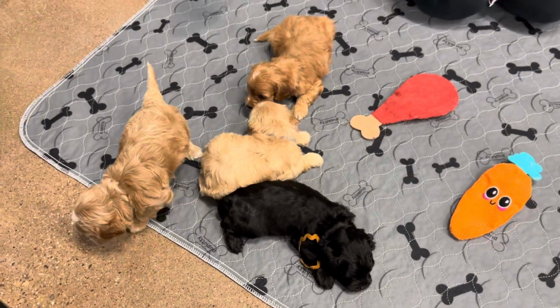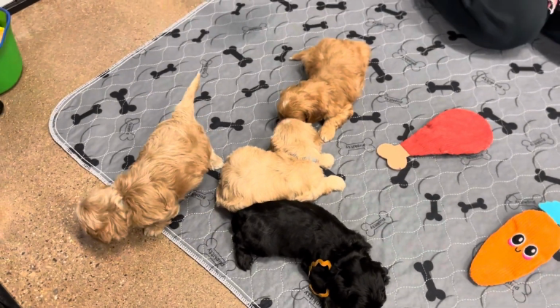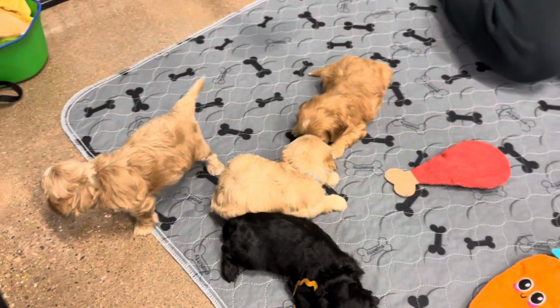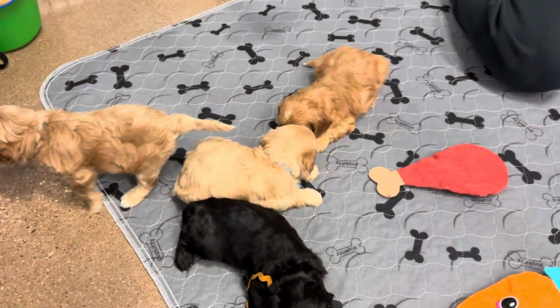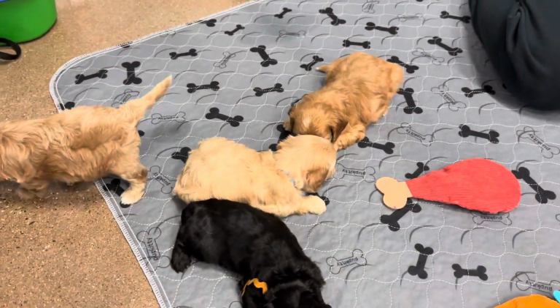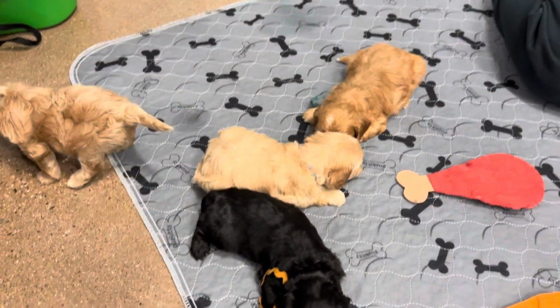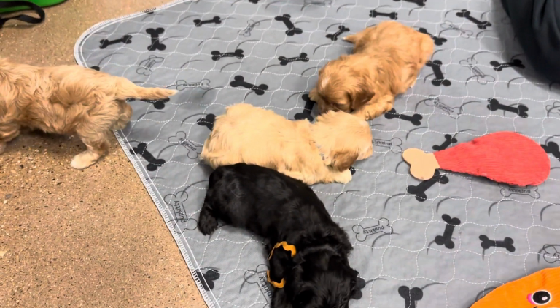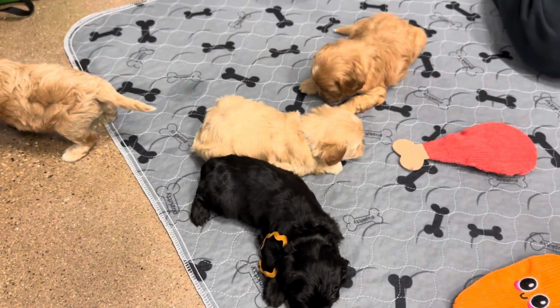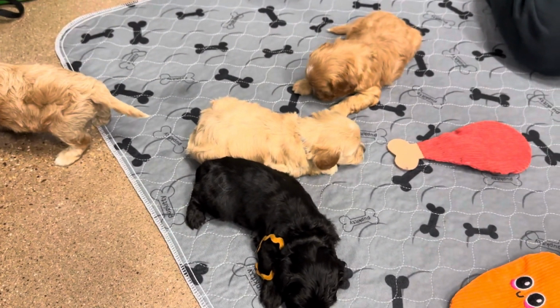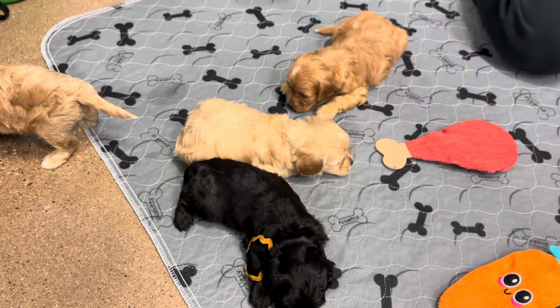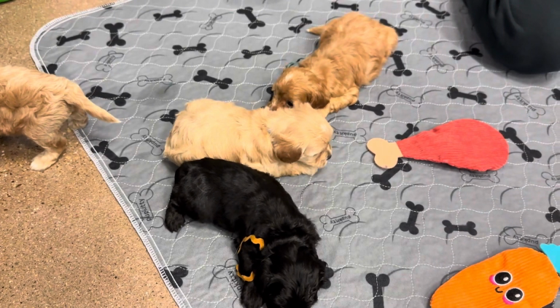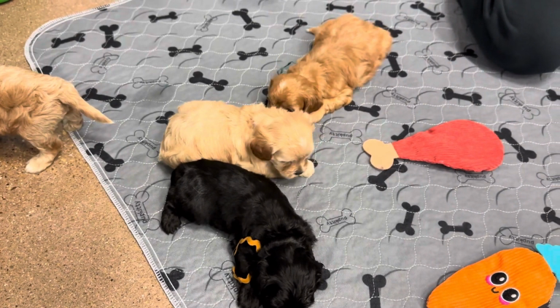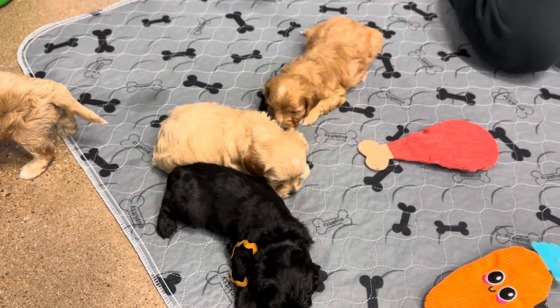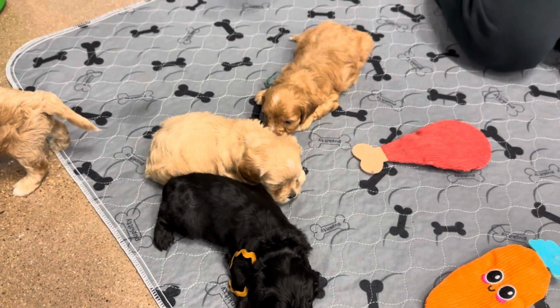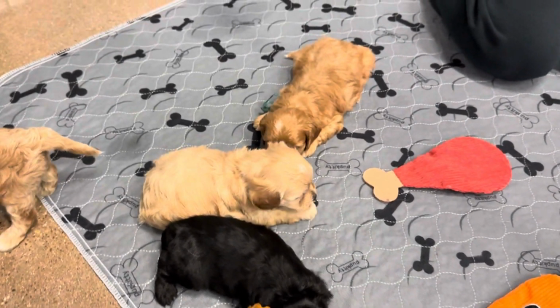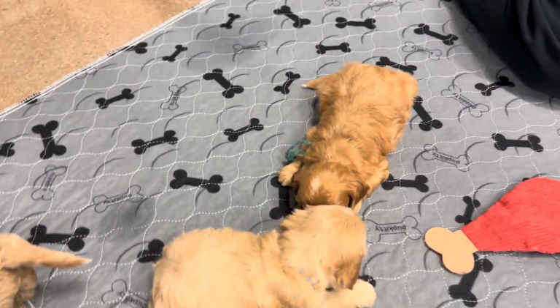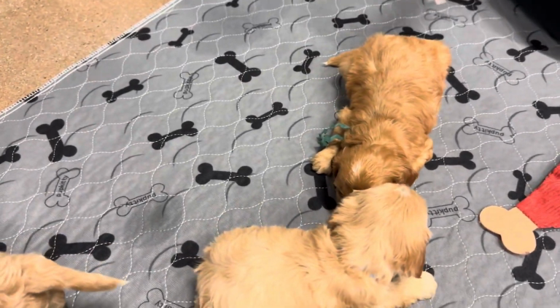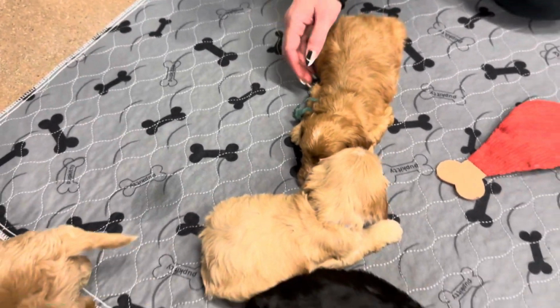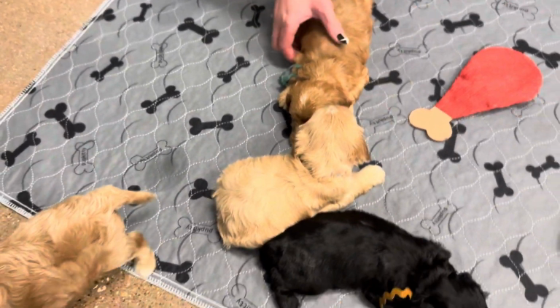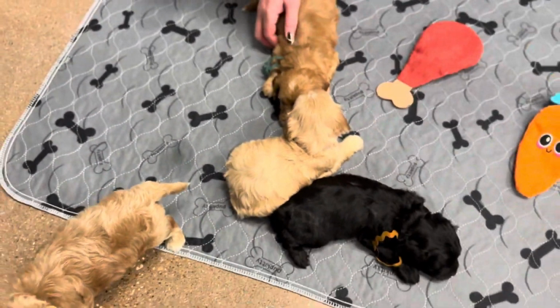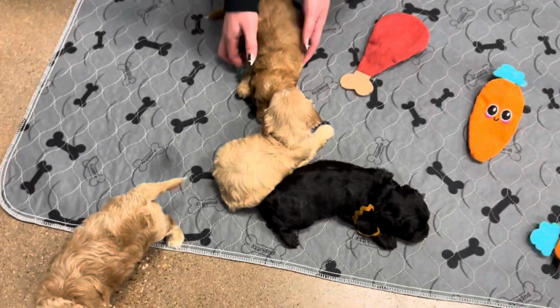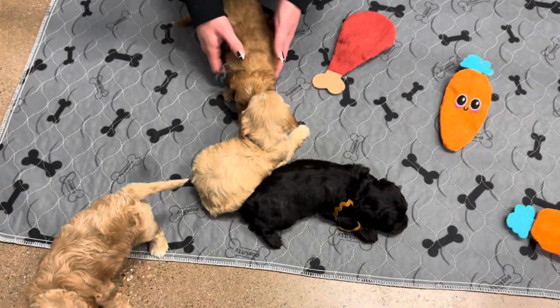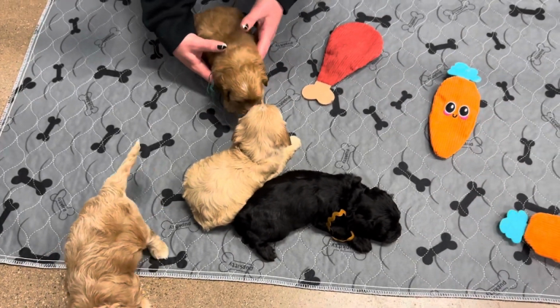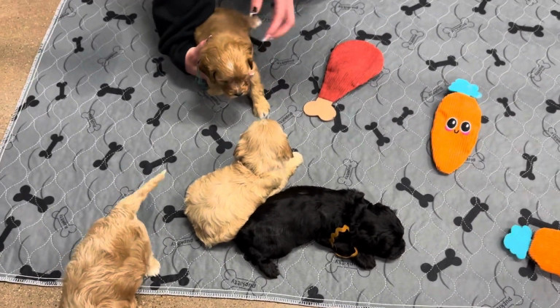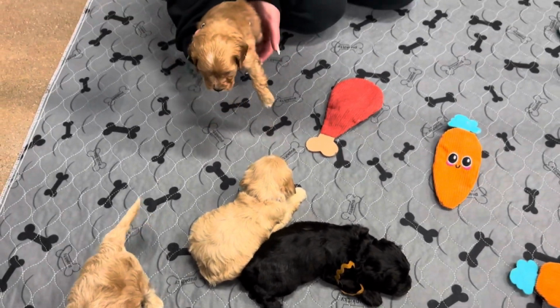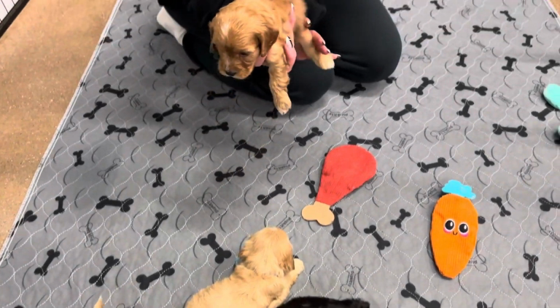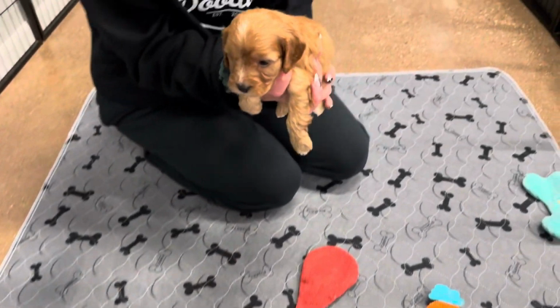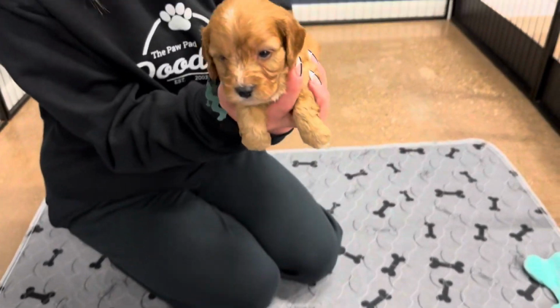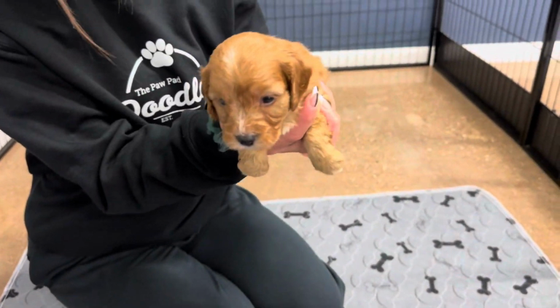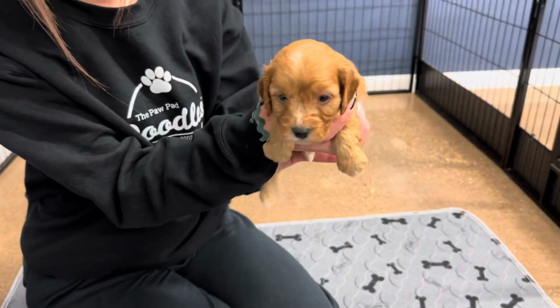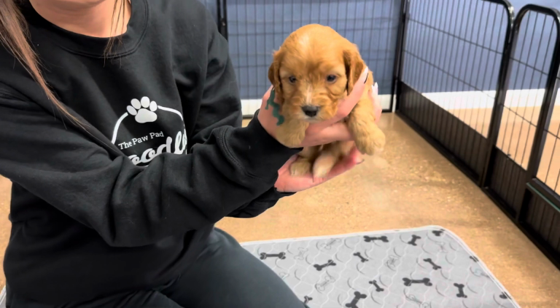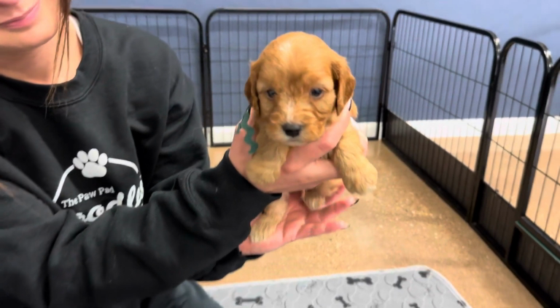These are Daisy and Cooper's F1 Cabapoose litter. There are four males in the litter and all four of them have more of a straight coat, so they're expected to have more of a straight to wavy coat full grown, not curly.